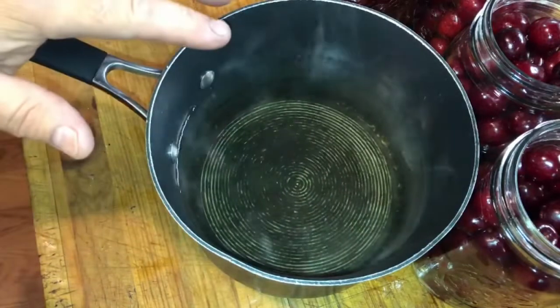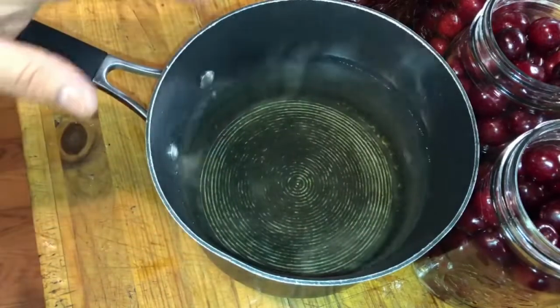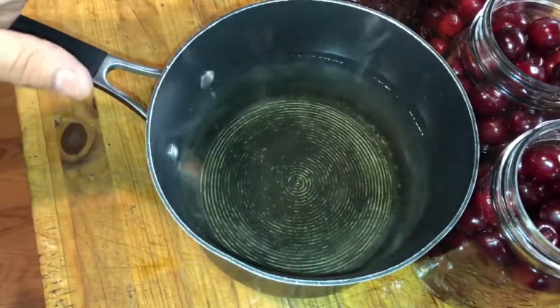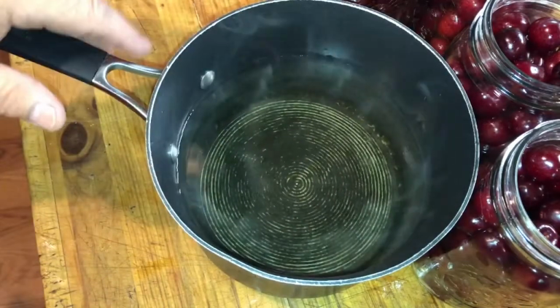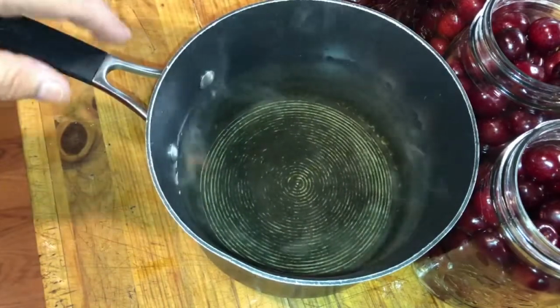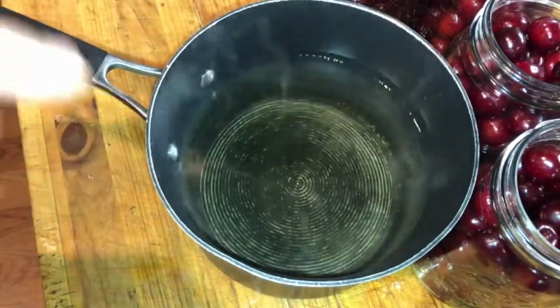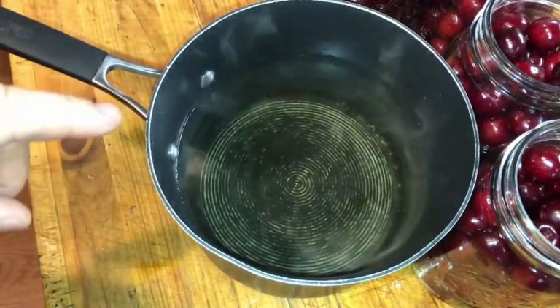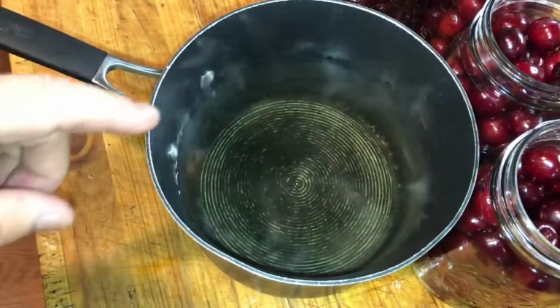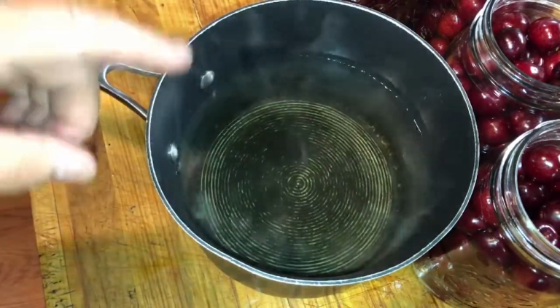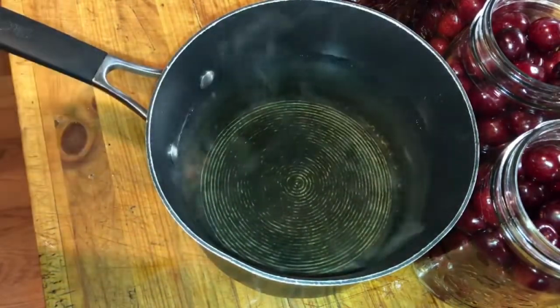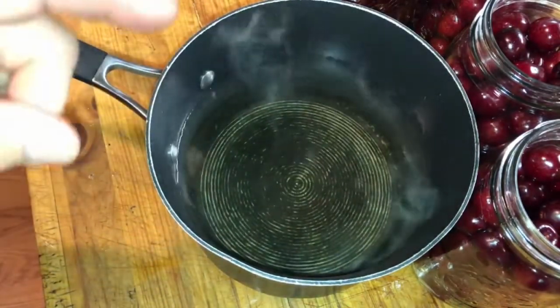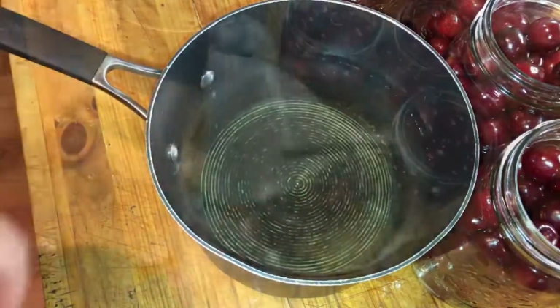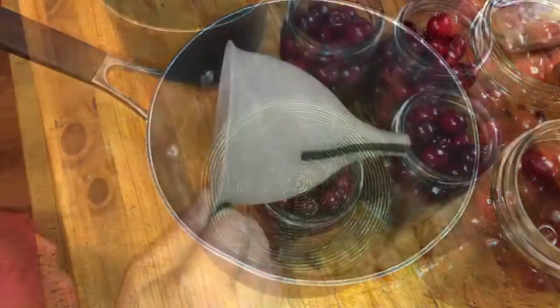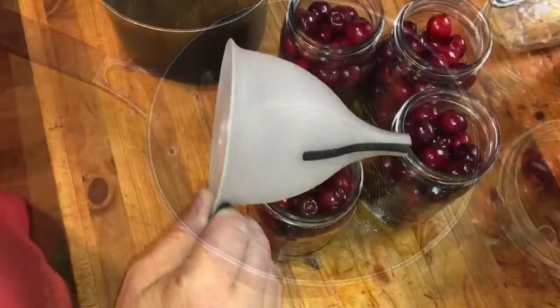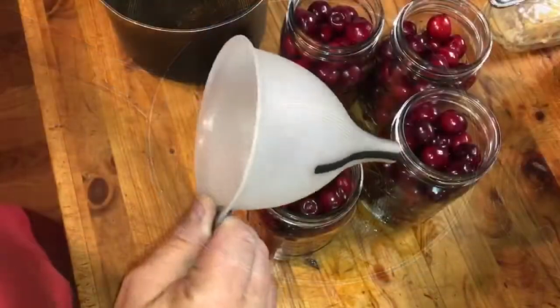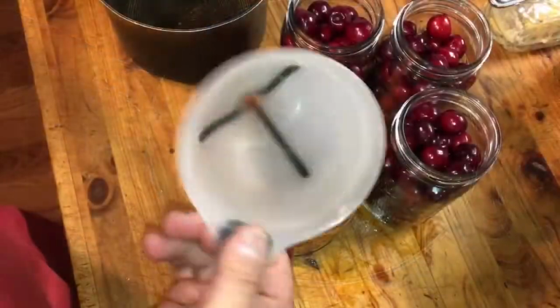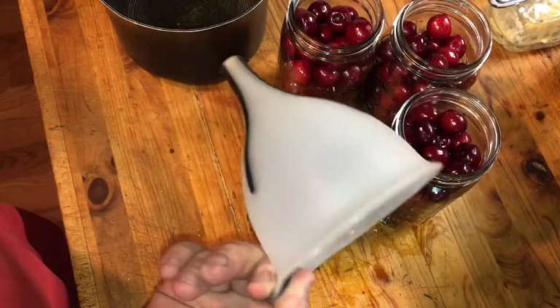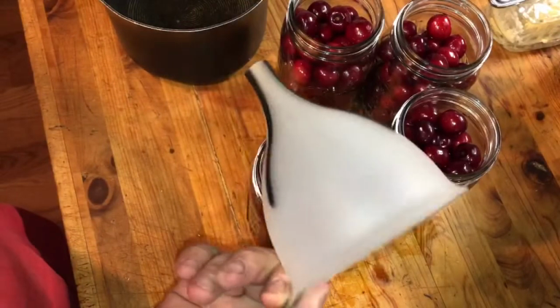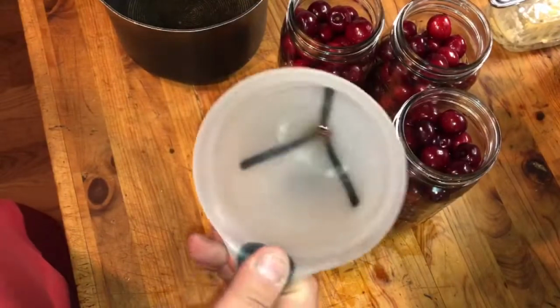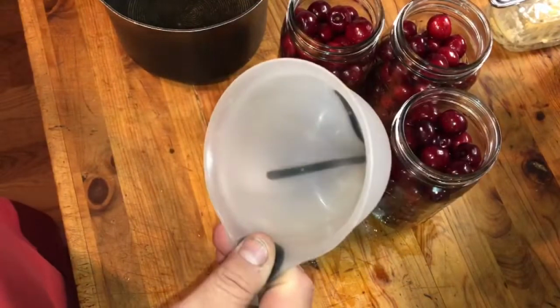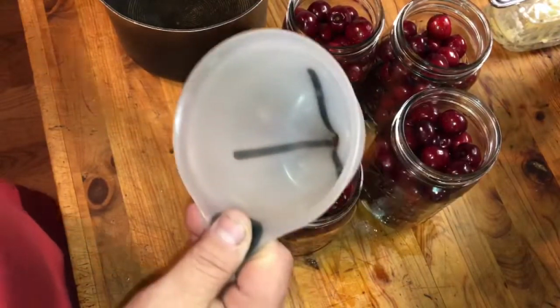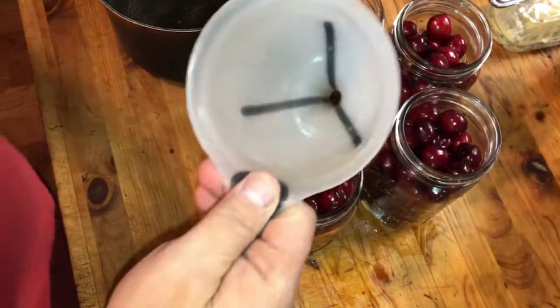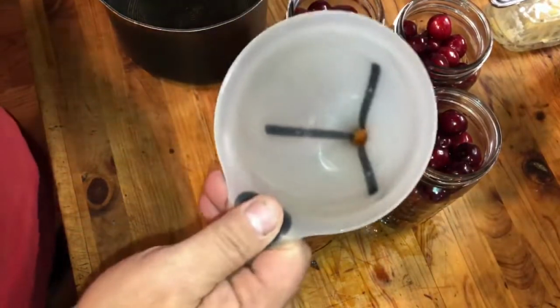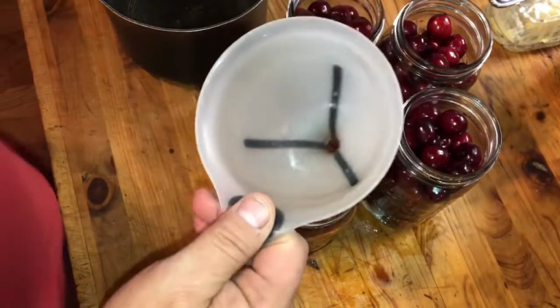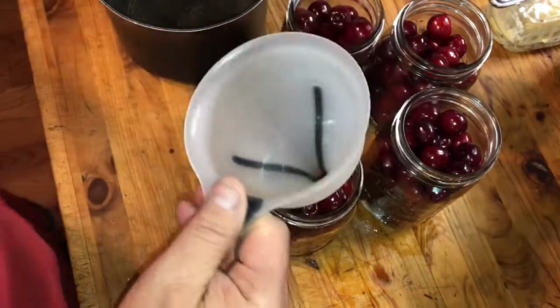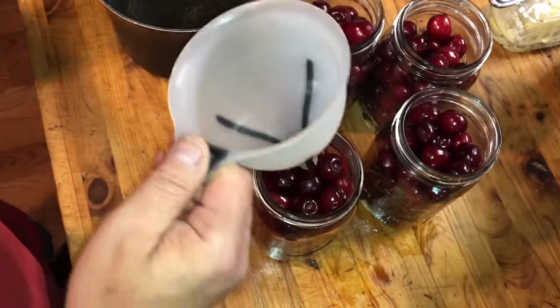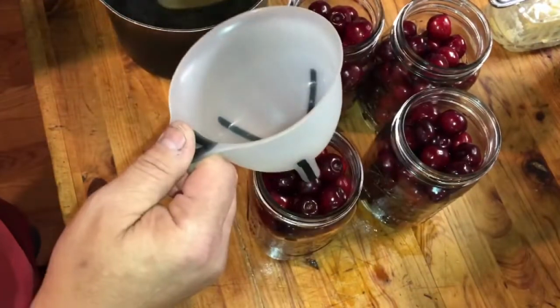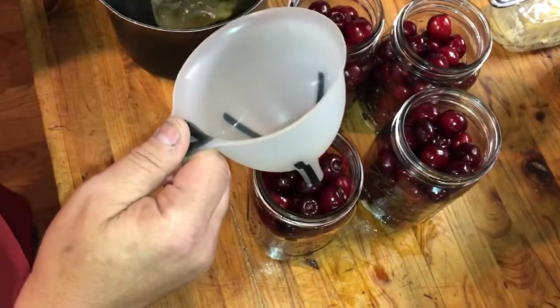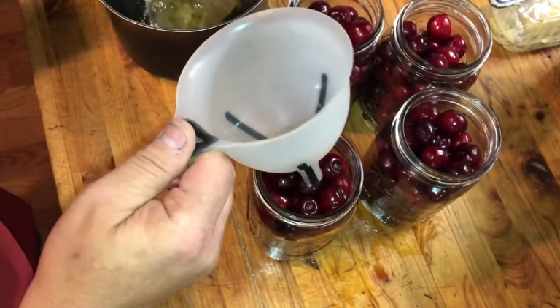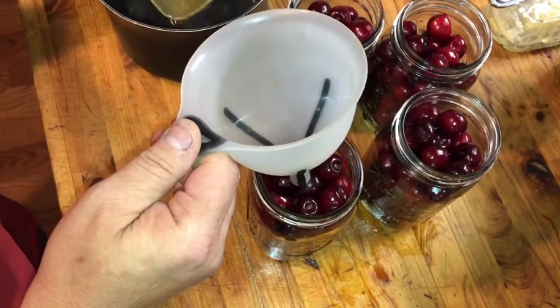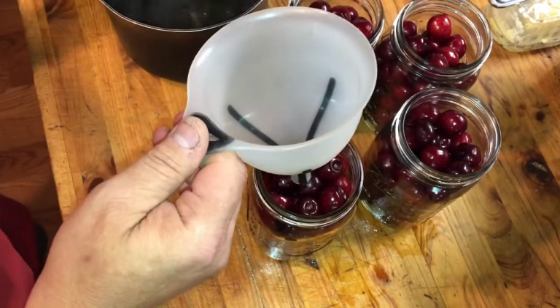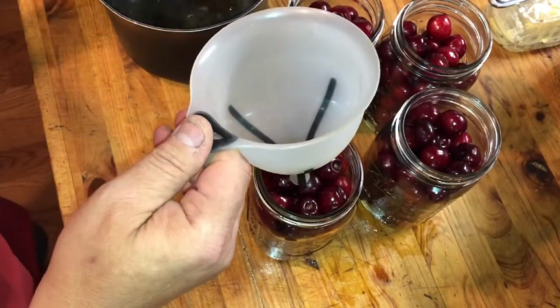The syrup is ready — you can tell the sugar is dissolved, it's nice and clear. I'll start filling my jars. I like using a funnel like this; it's easier for me to see how much liquid is going in.